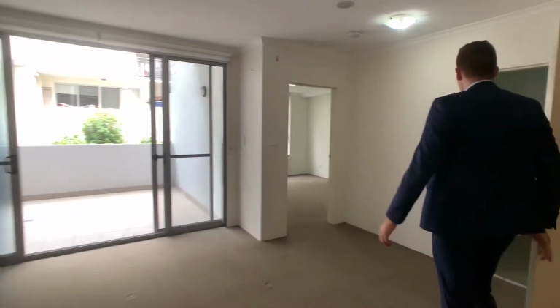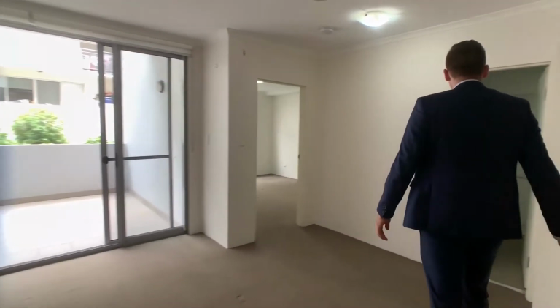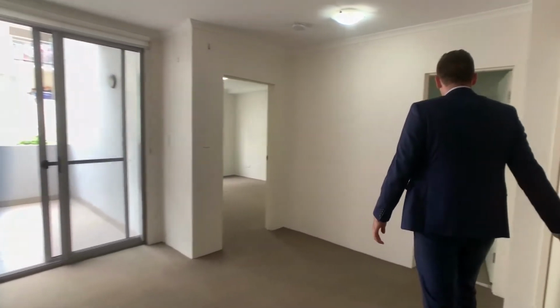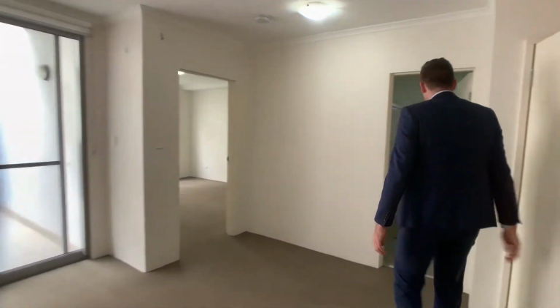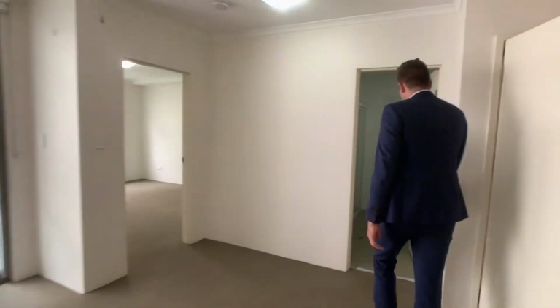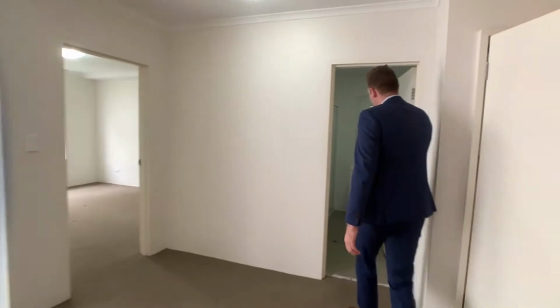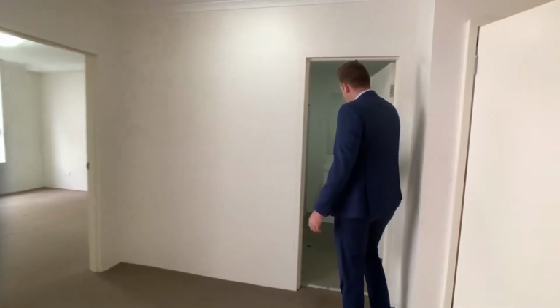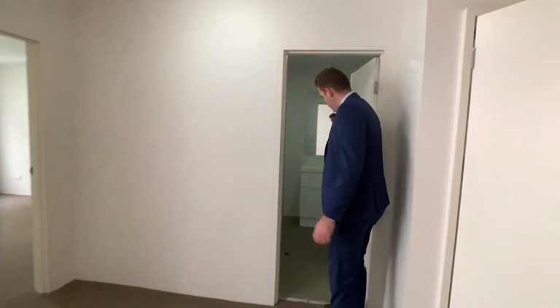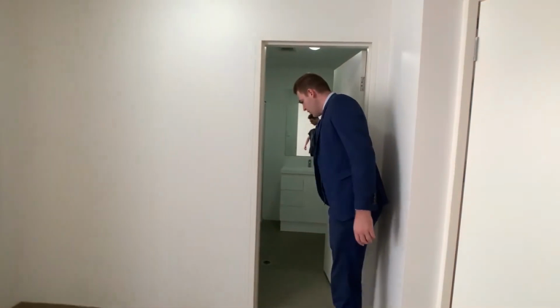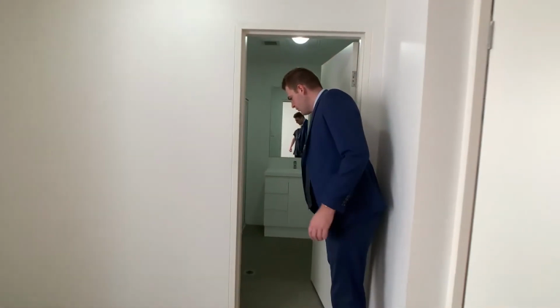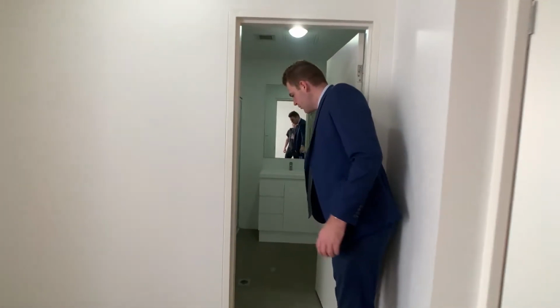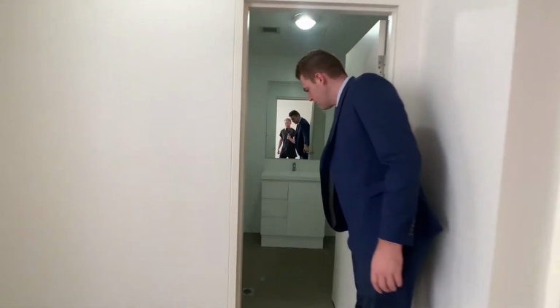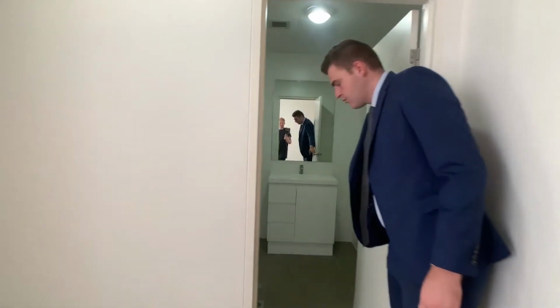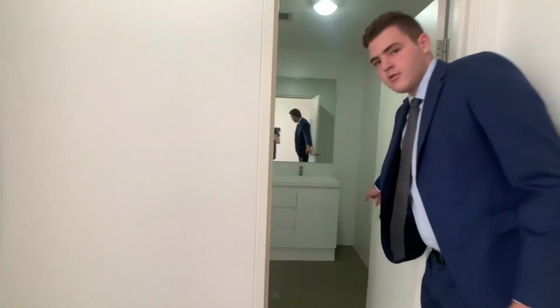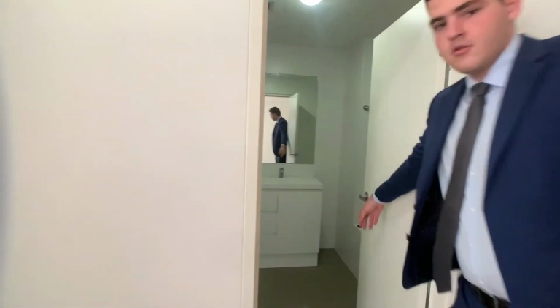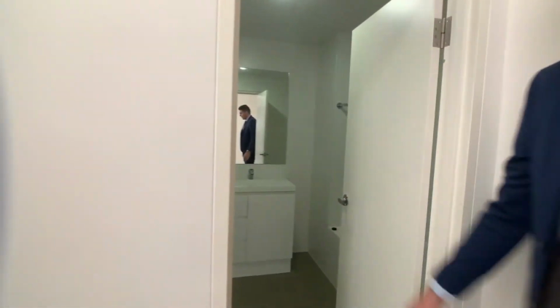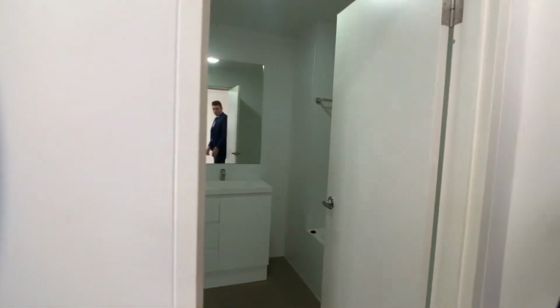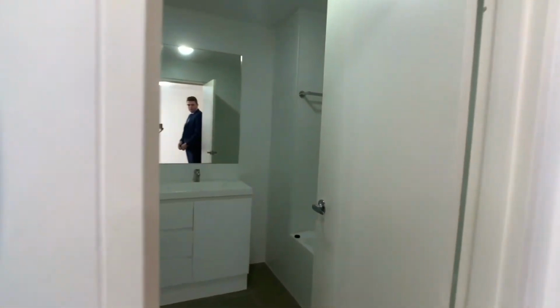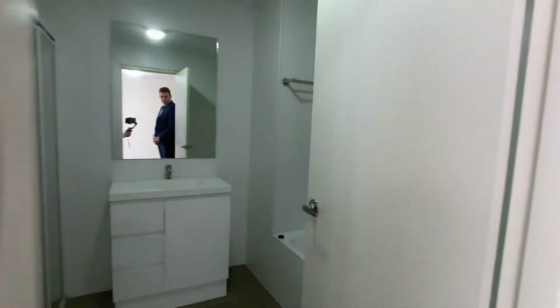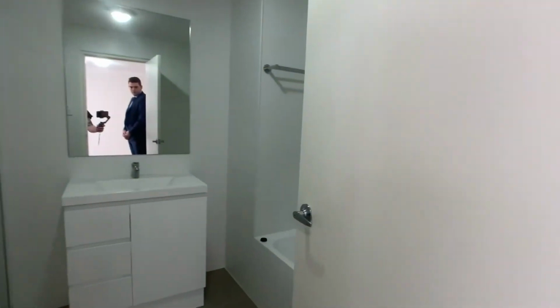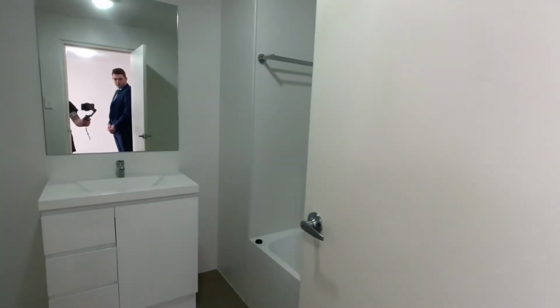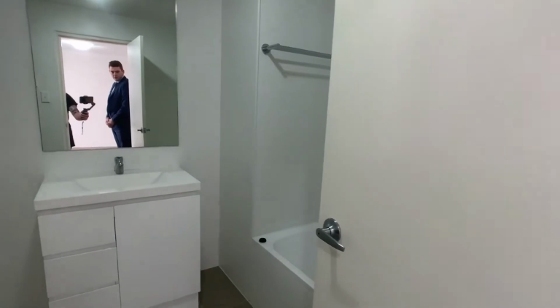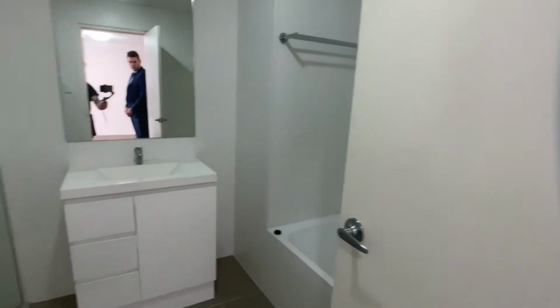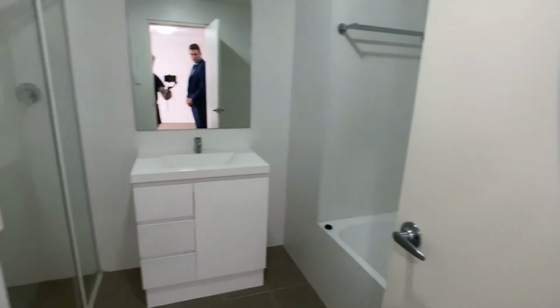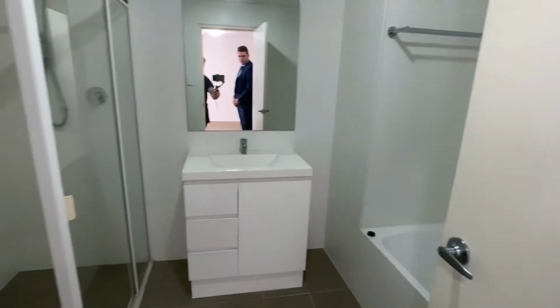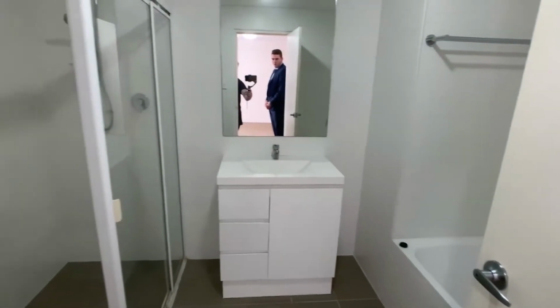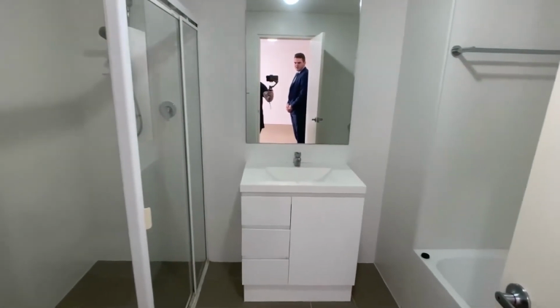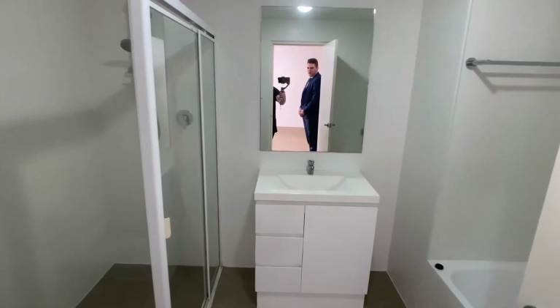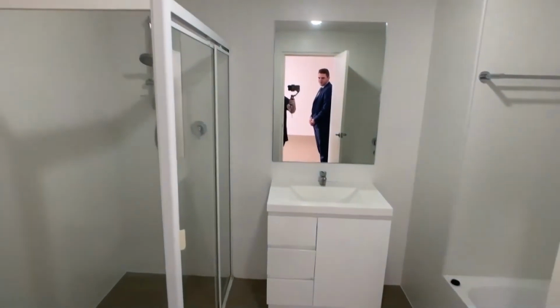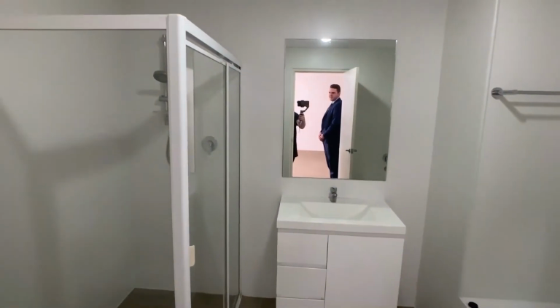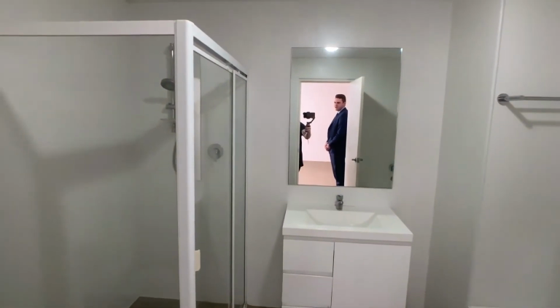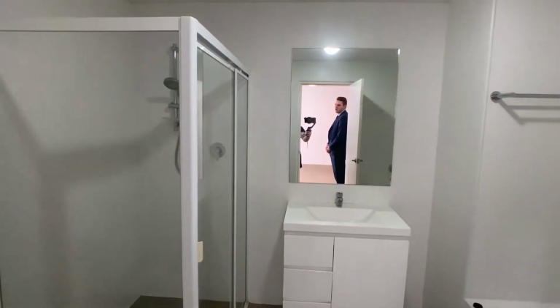To the right we have the bathroom, which has a bath as well as a spacious shower.